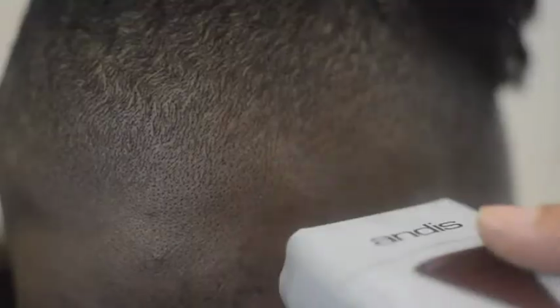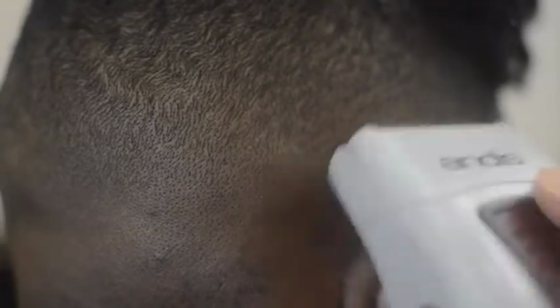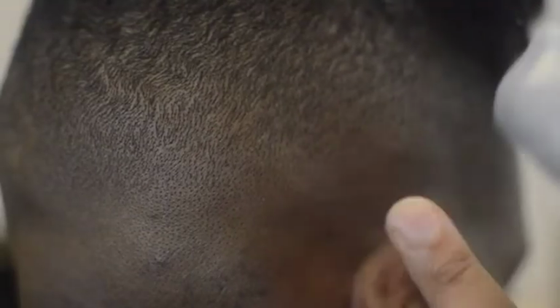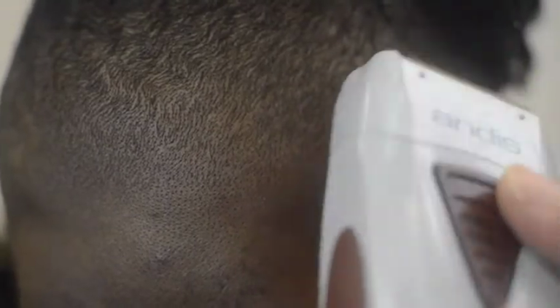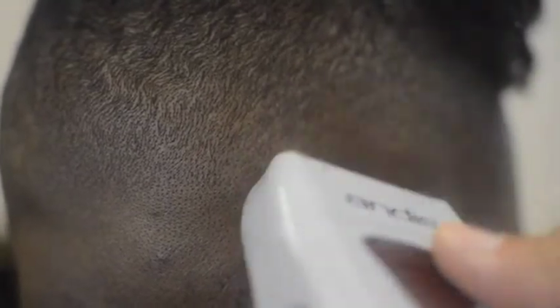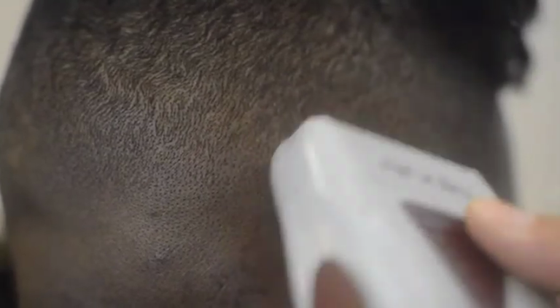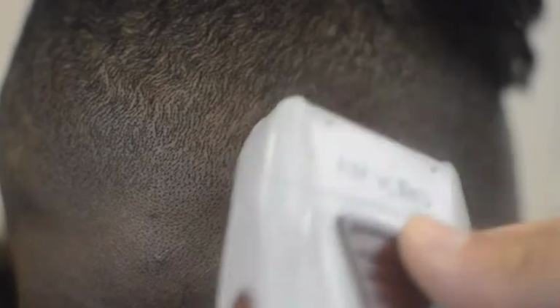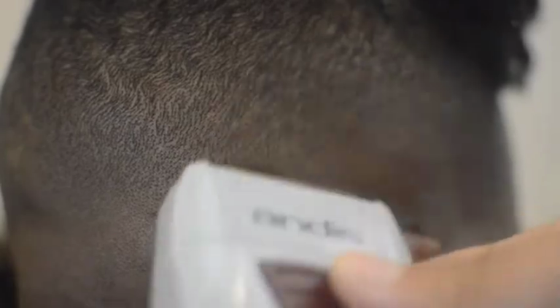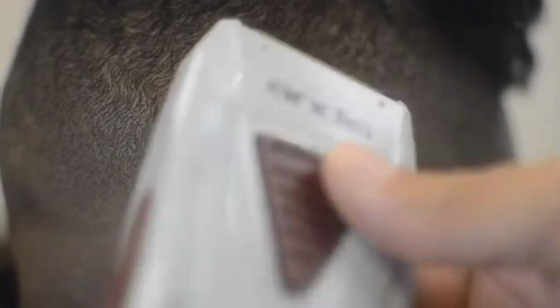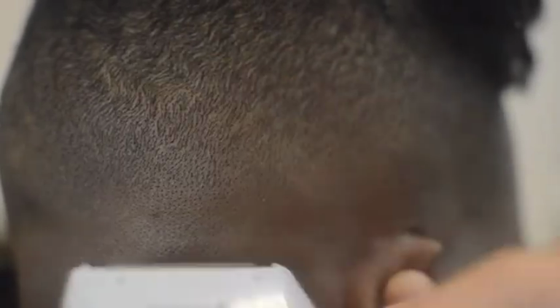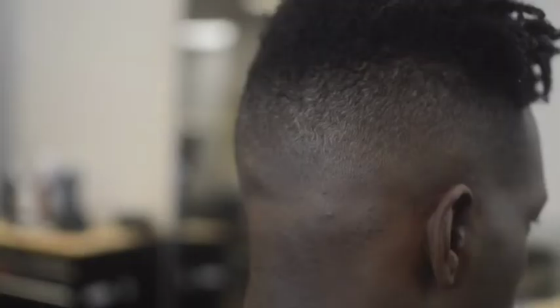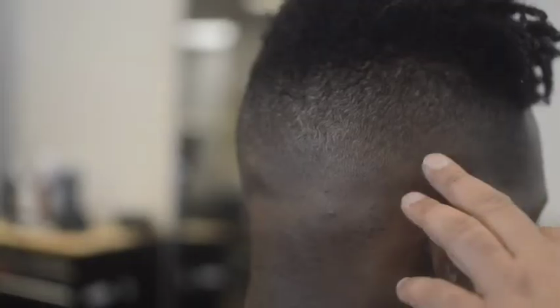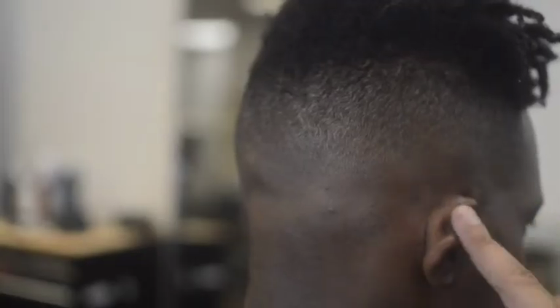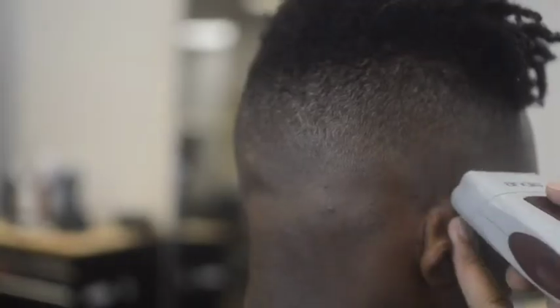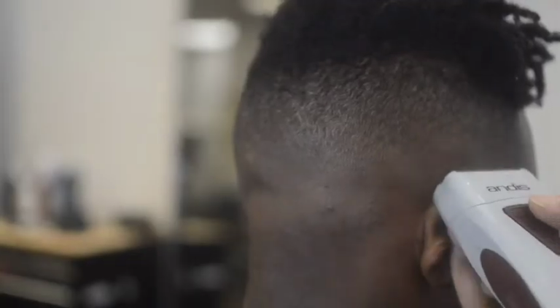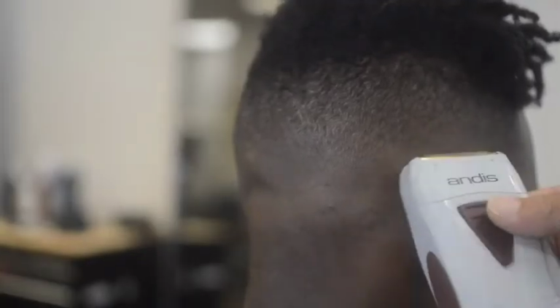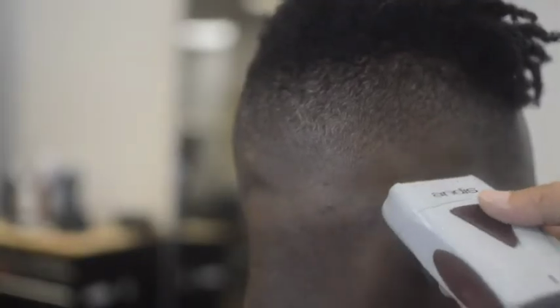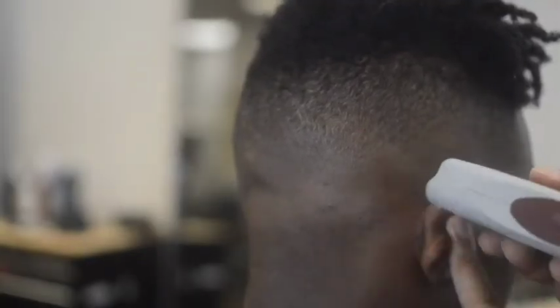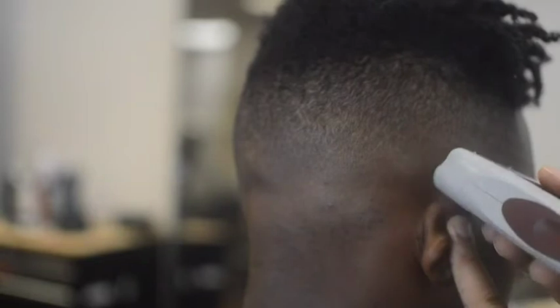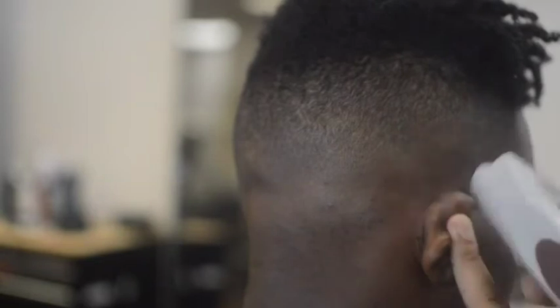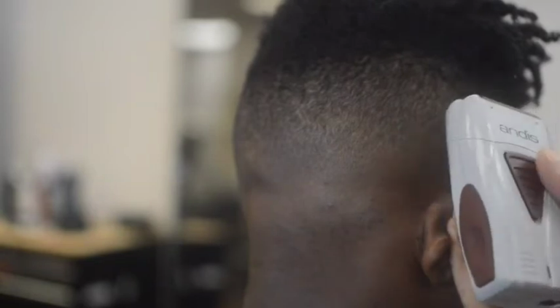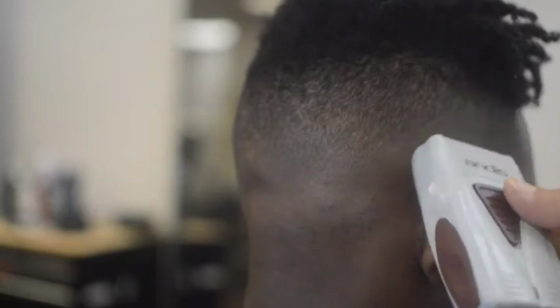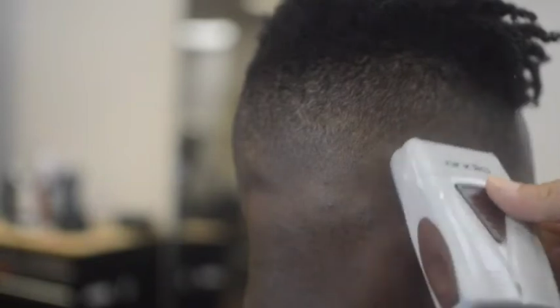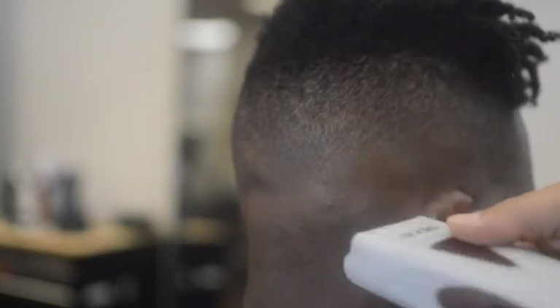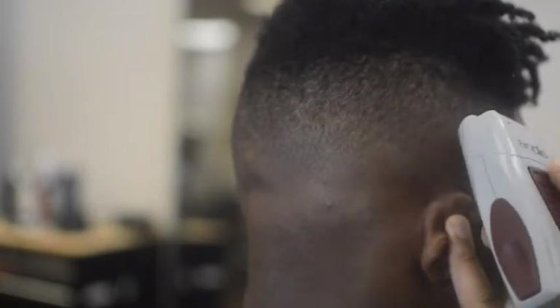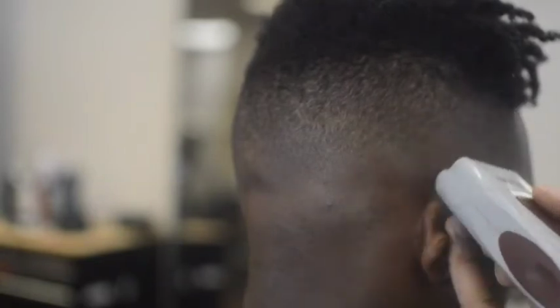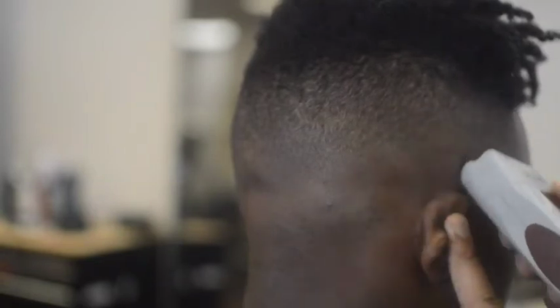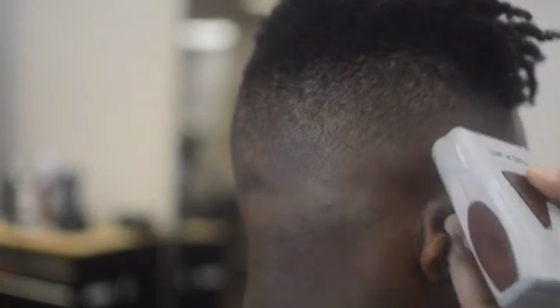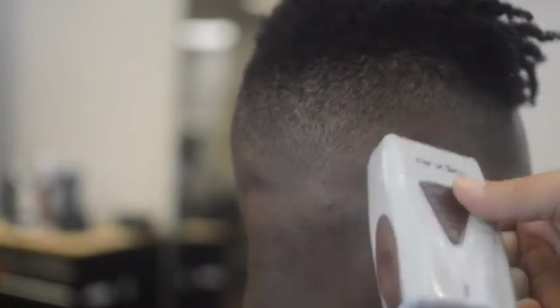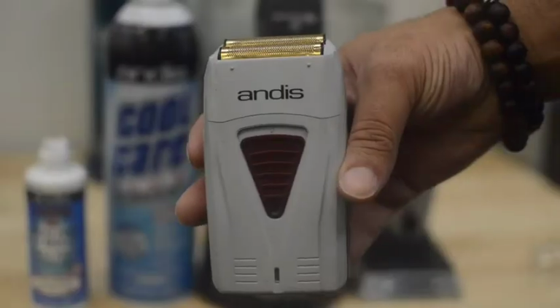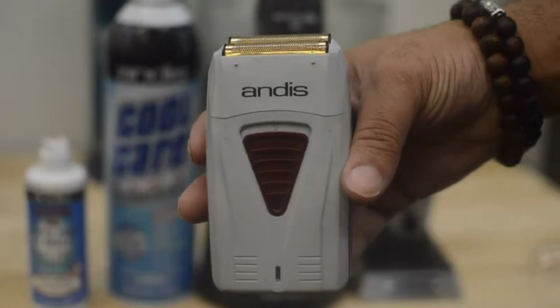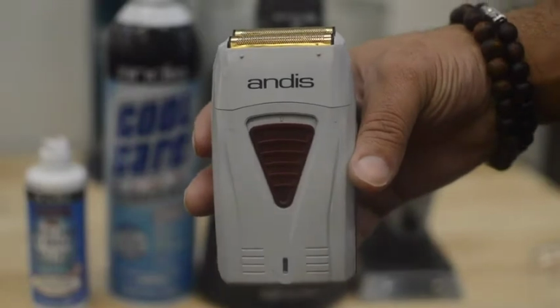To complete a flawless true bald fade, clean up and polish the shortest faded area with the Andes Pro Foil Shaver using the C-stroke motion both with and against the grain.